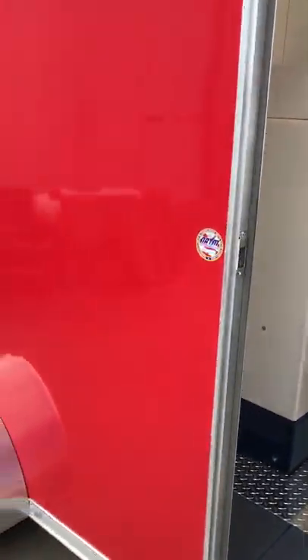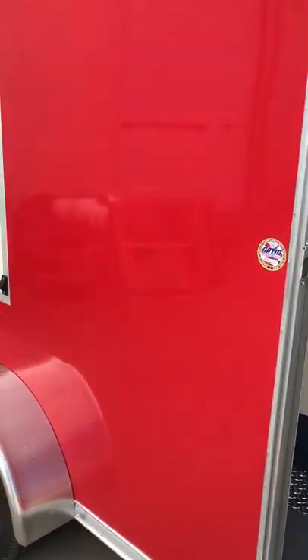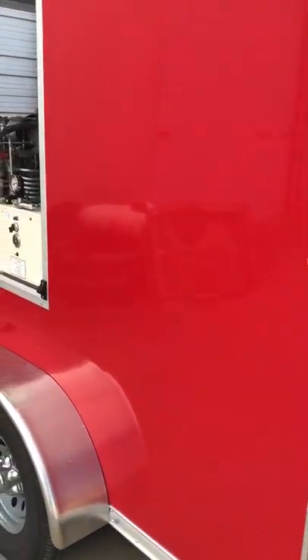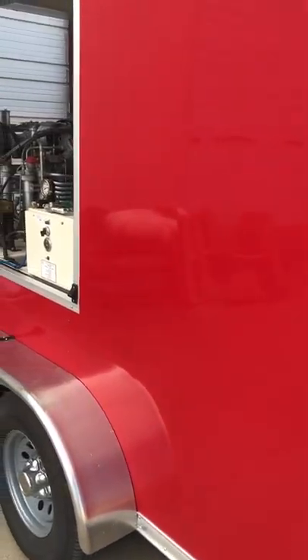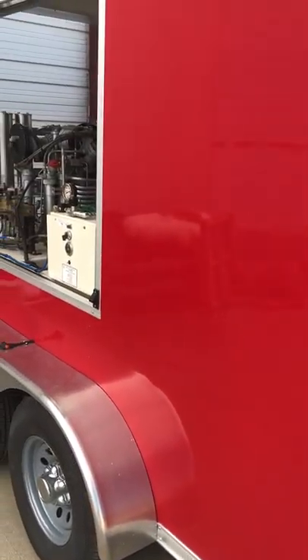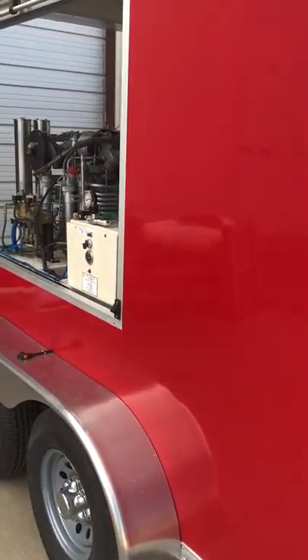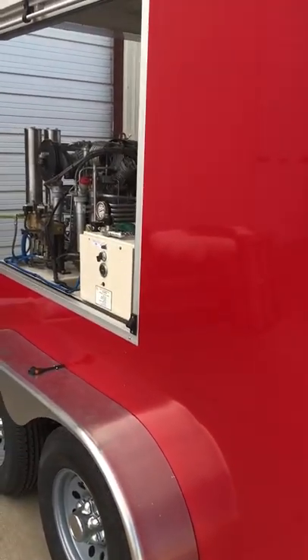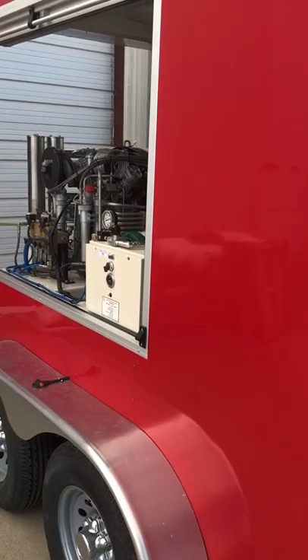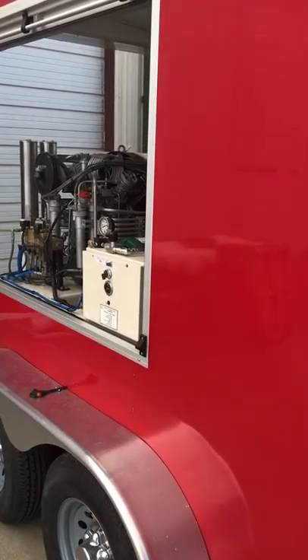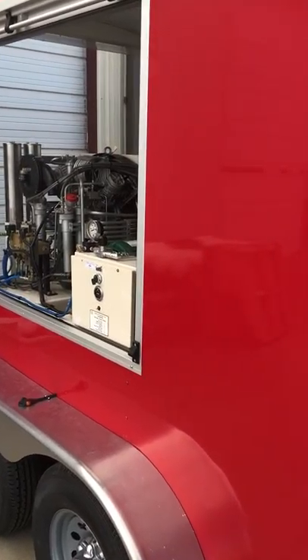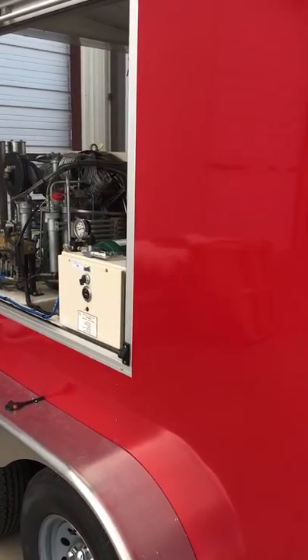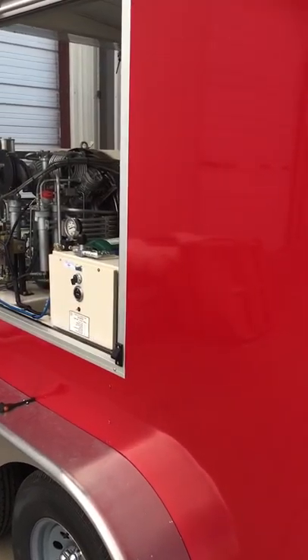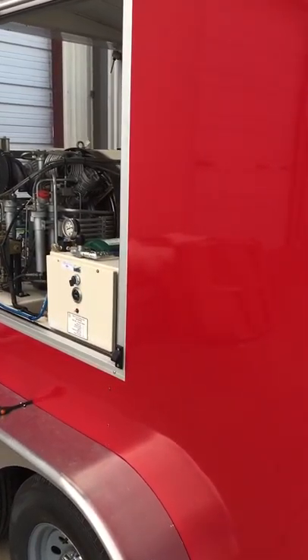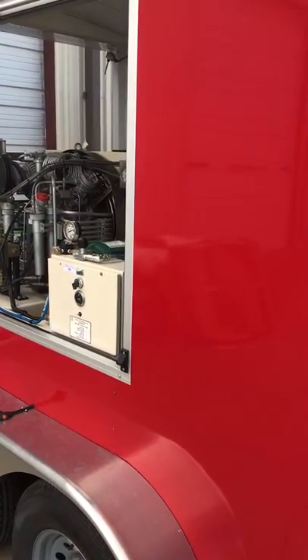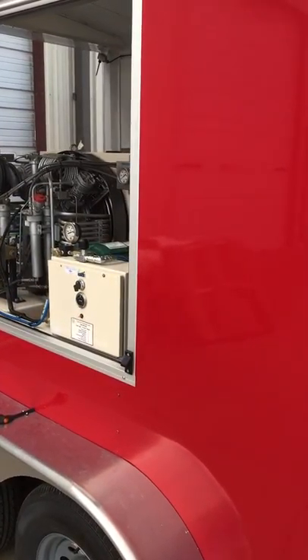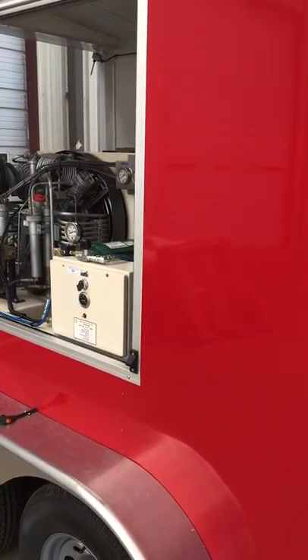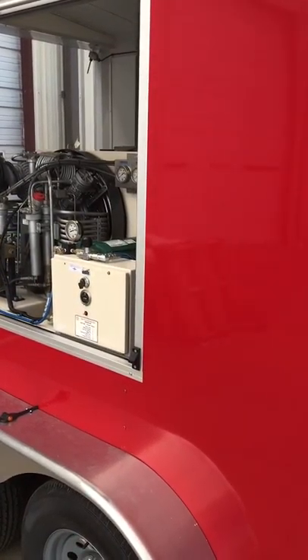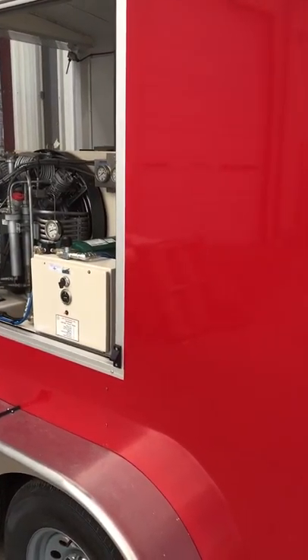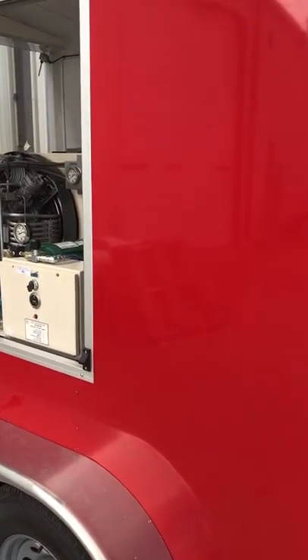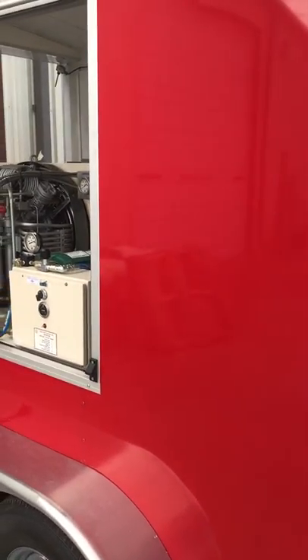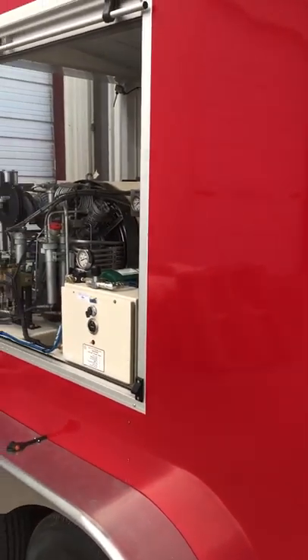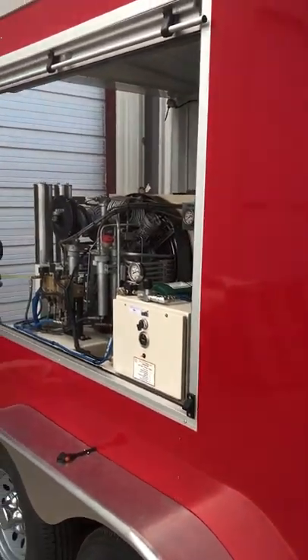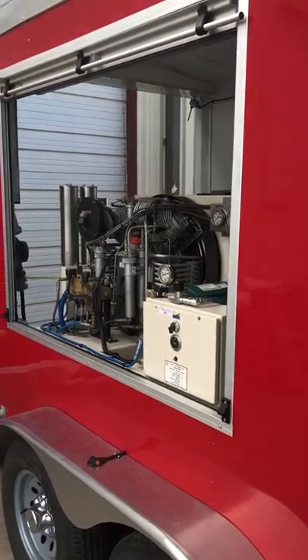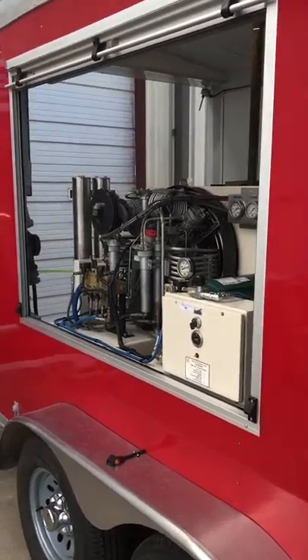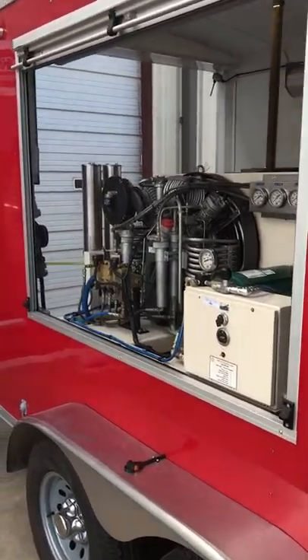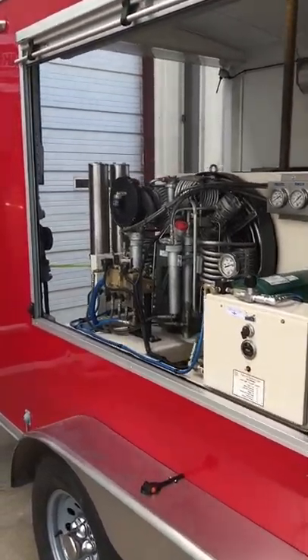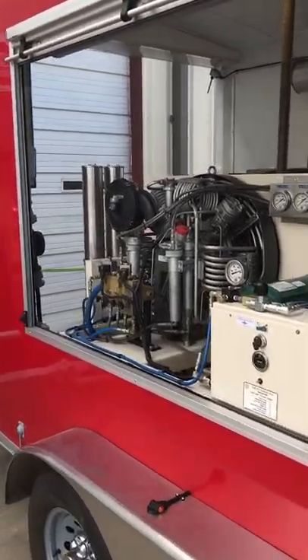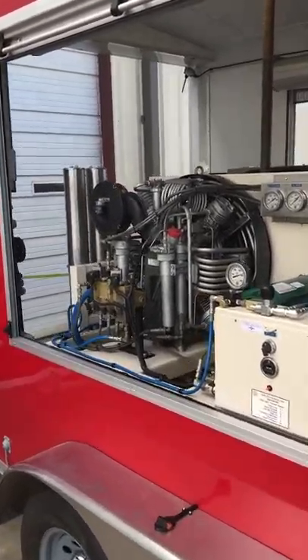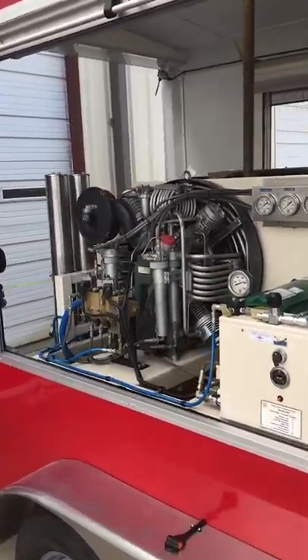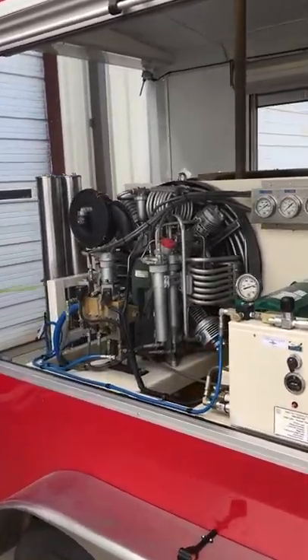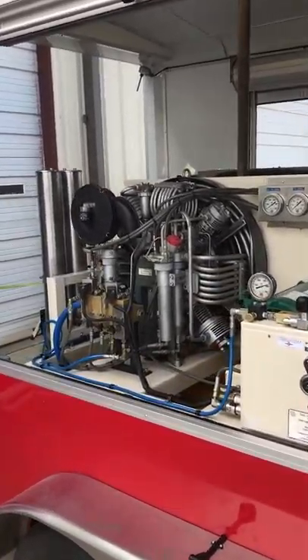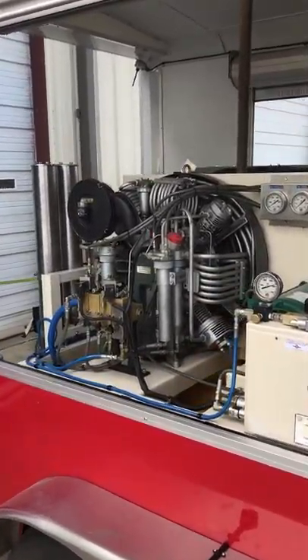Around the back we had the compressor that we pulled from the fire truck, outfitted it with a new rack. Underneath it has the four storage bottles.